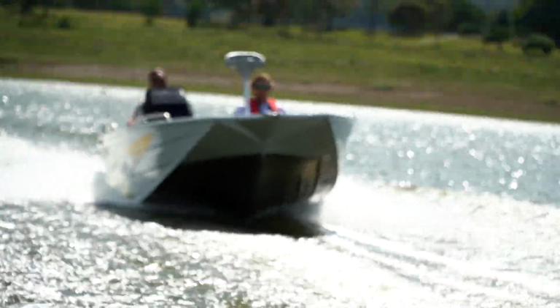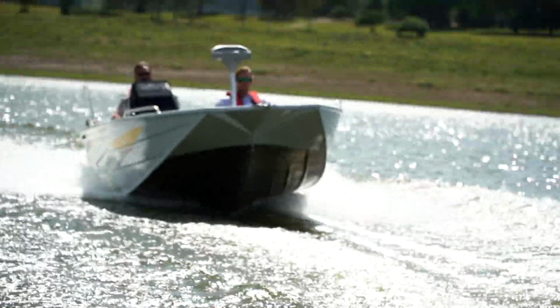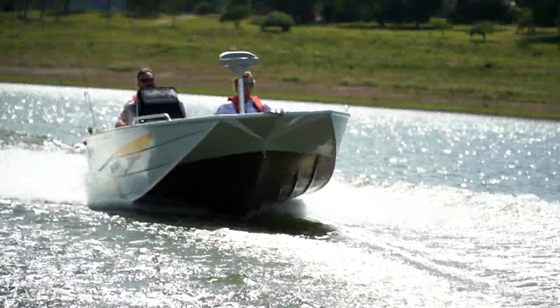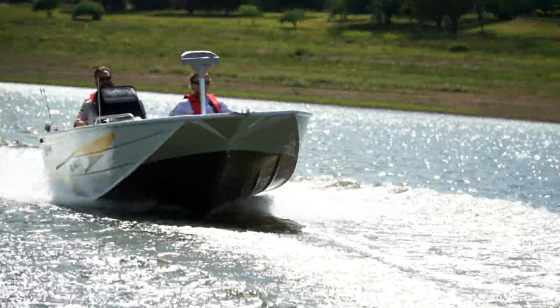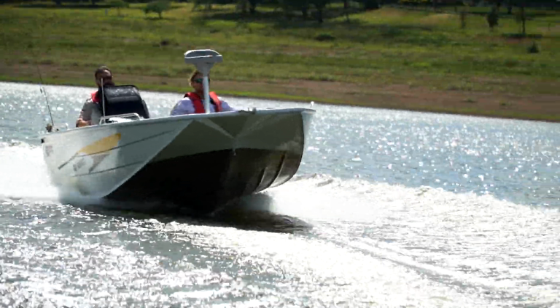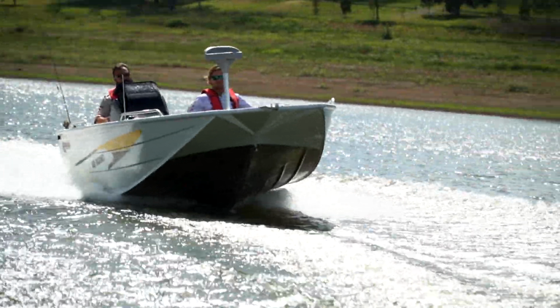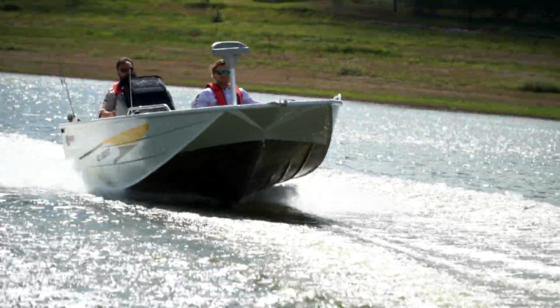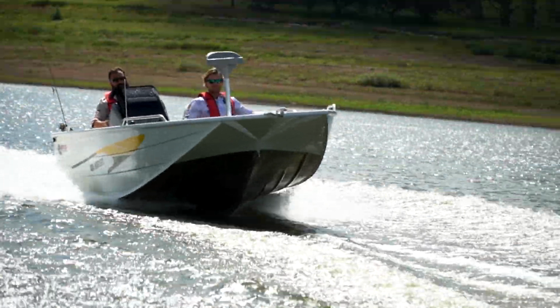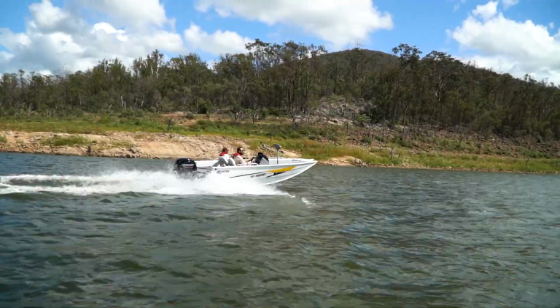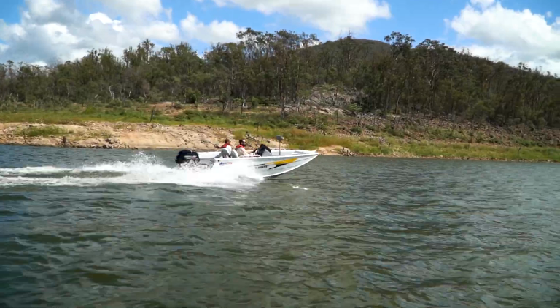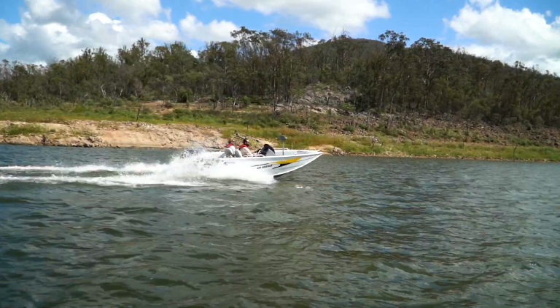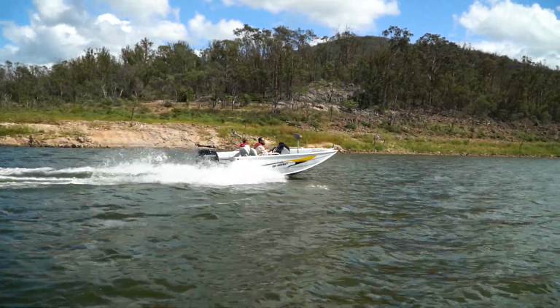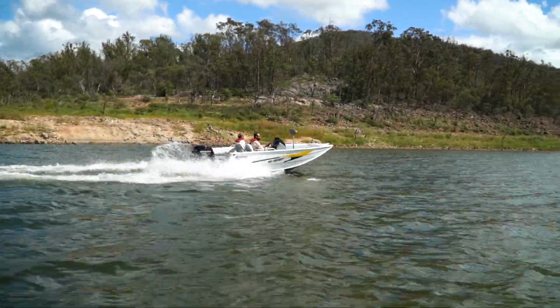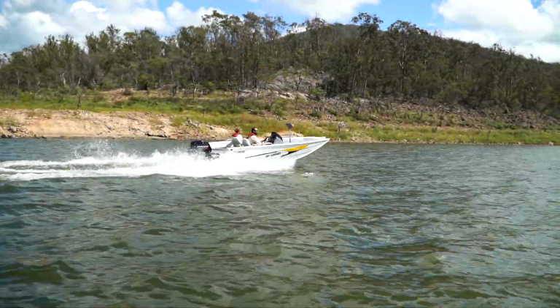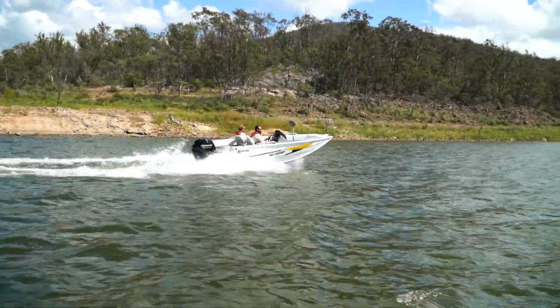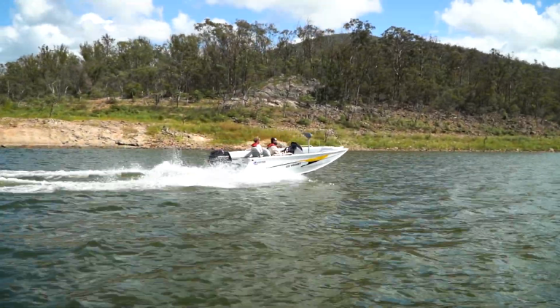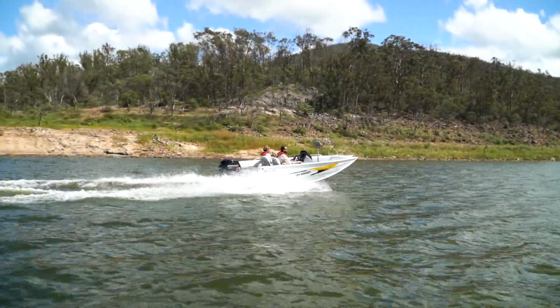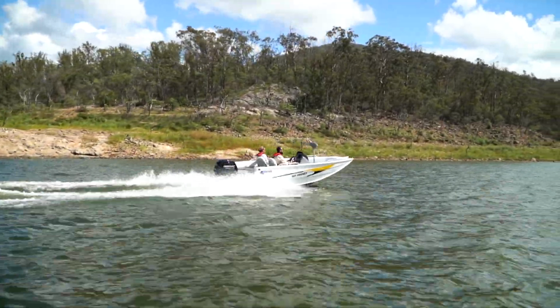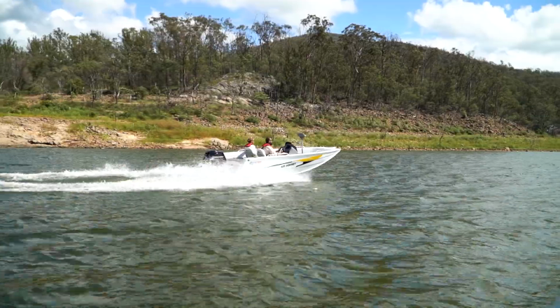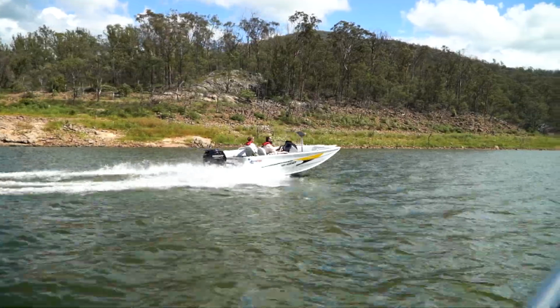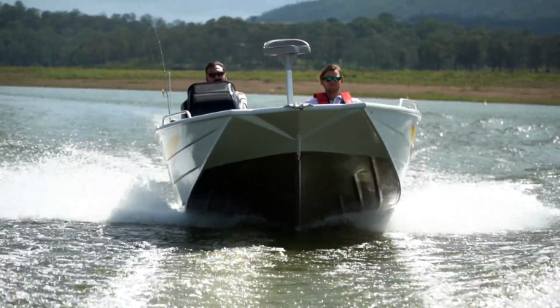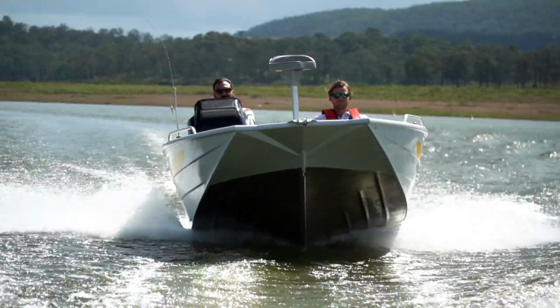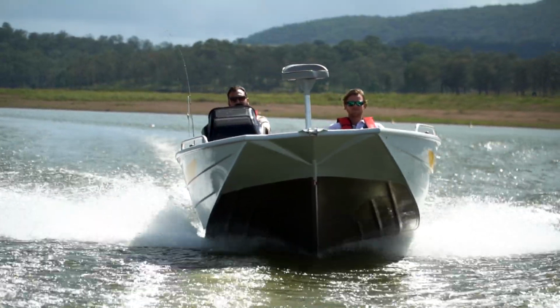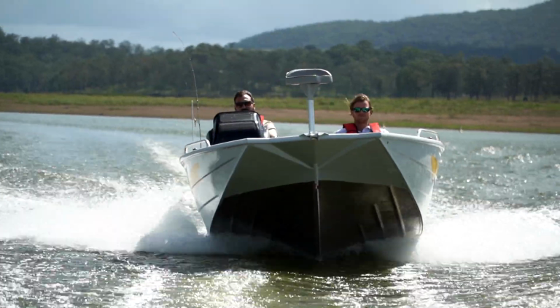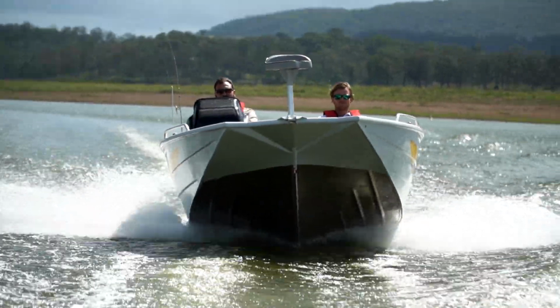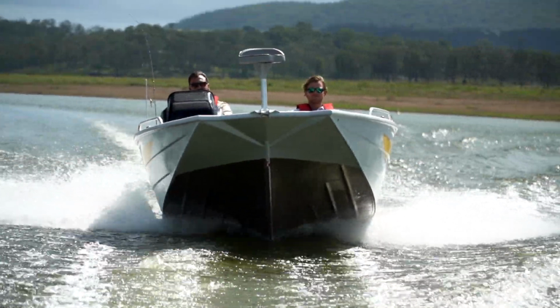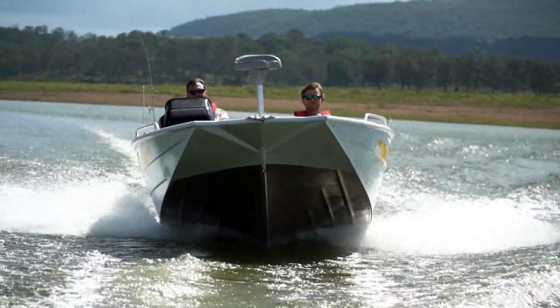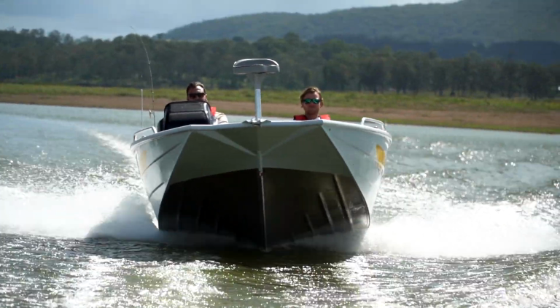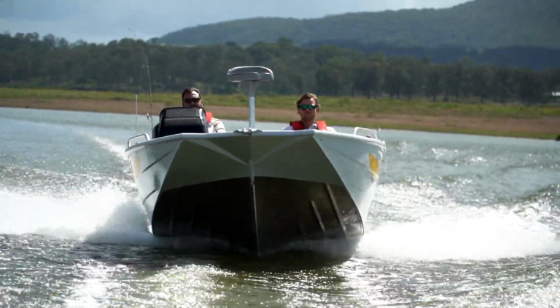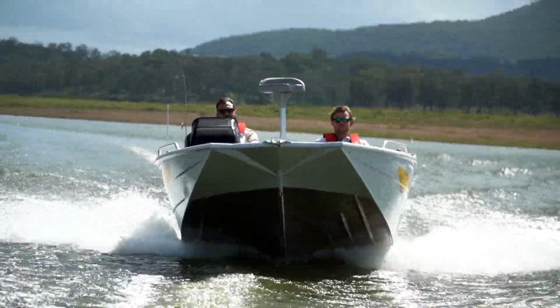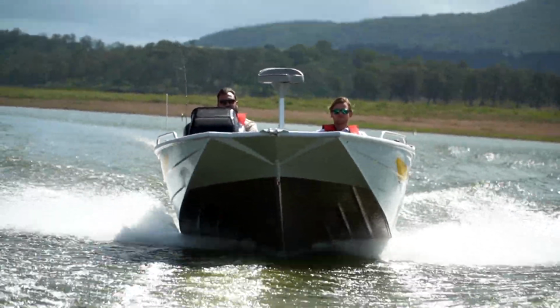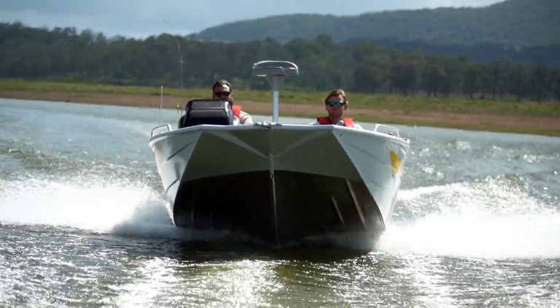It's a fantastic riding boat. It gets up and out of the water very quickly, and it rides brilliantly on the plane on the confused water that's created by the shape of the hull.